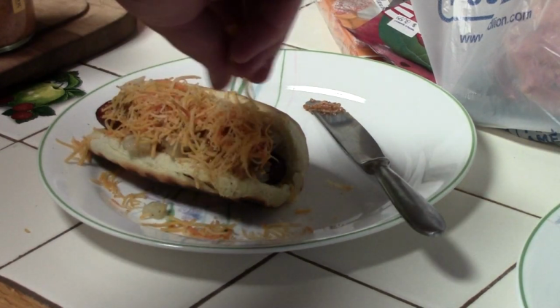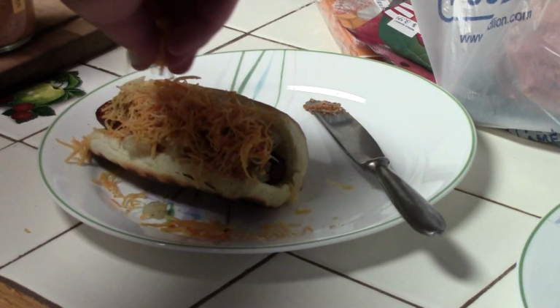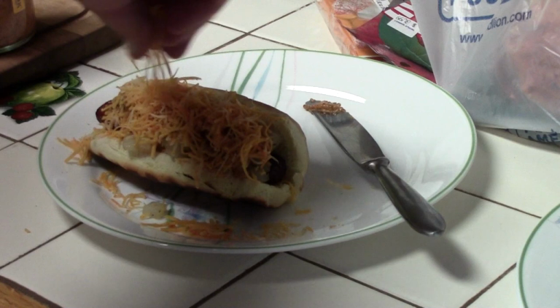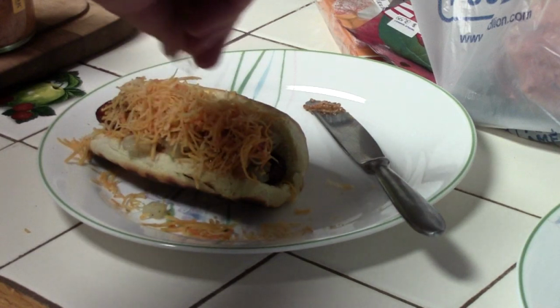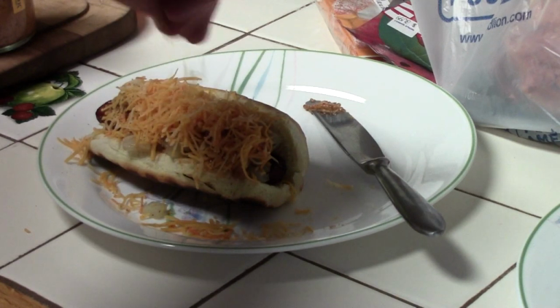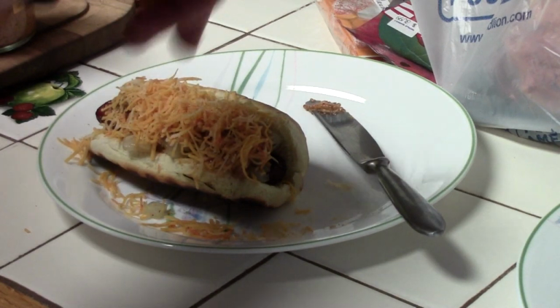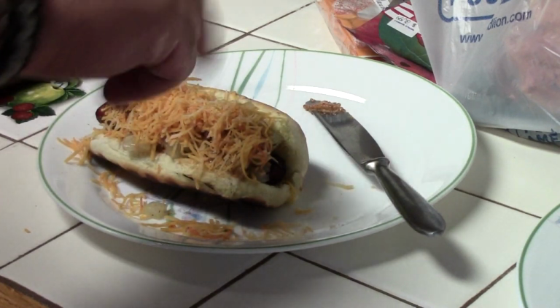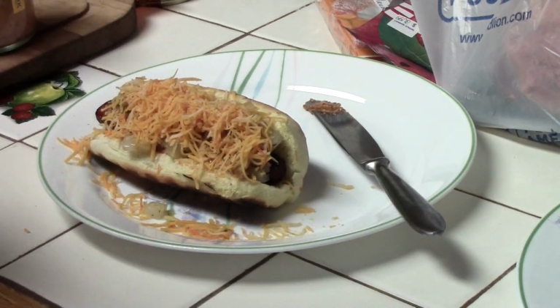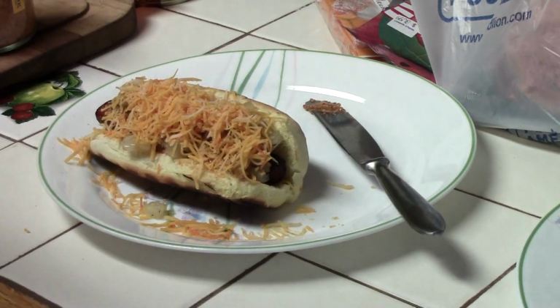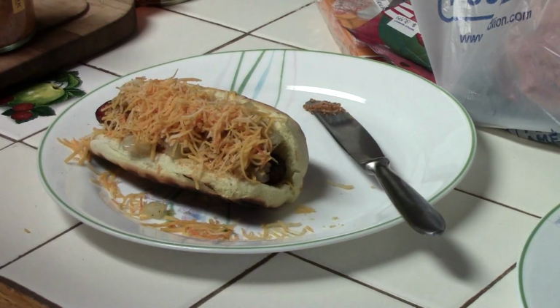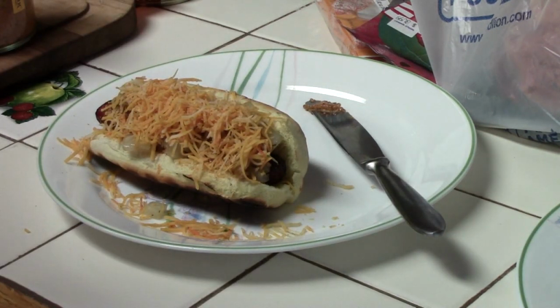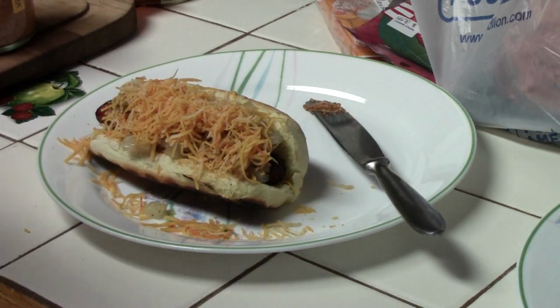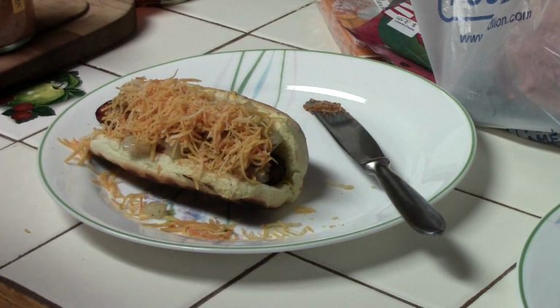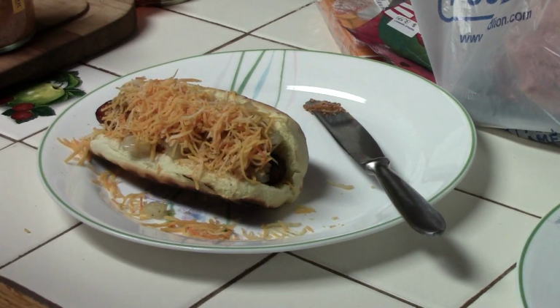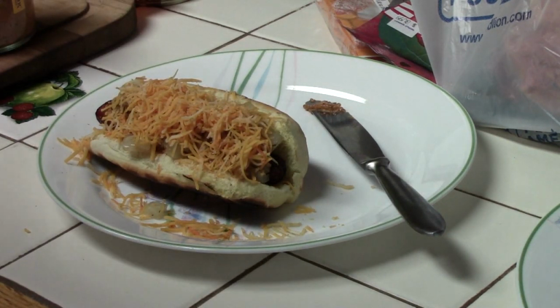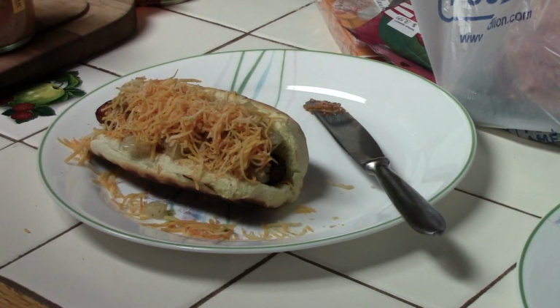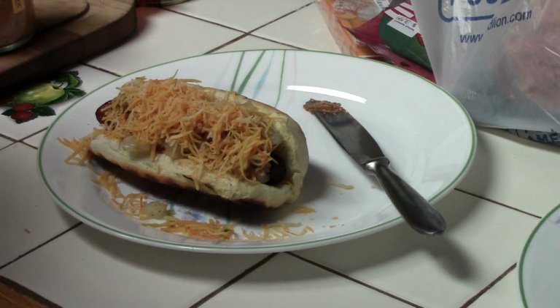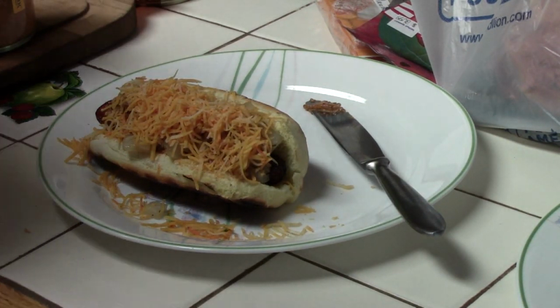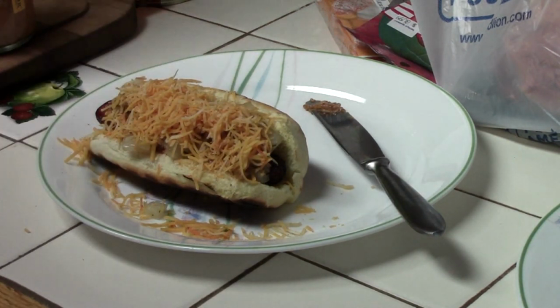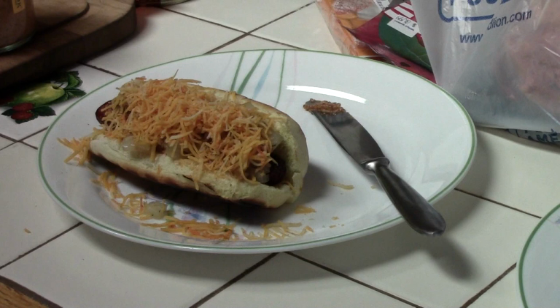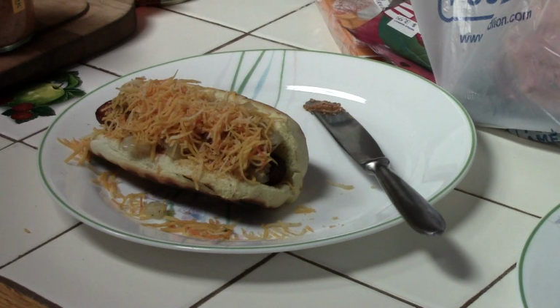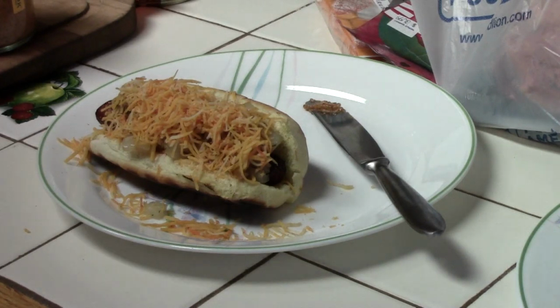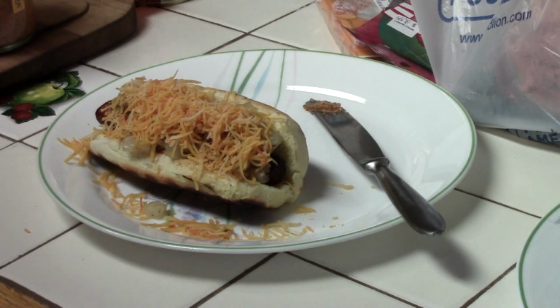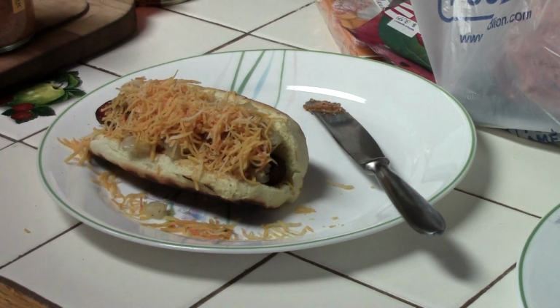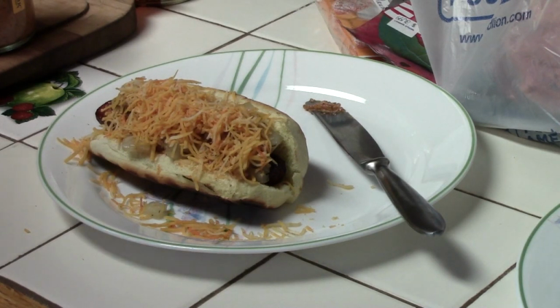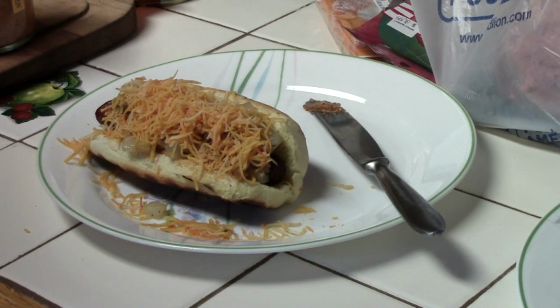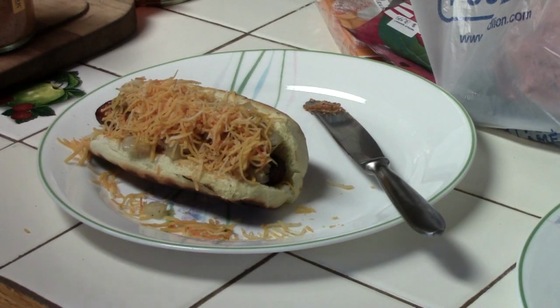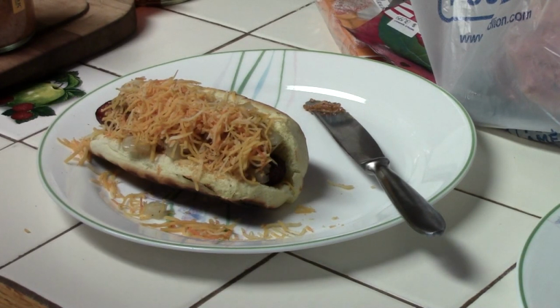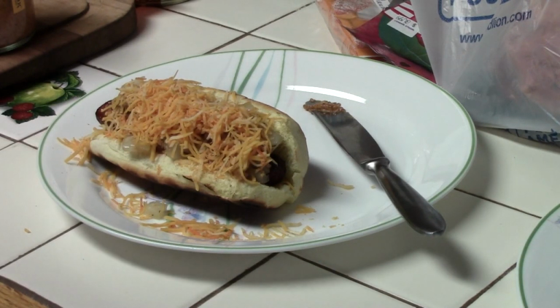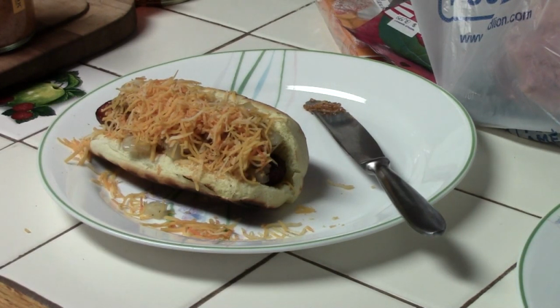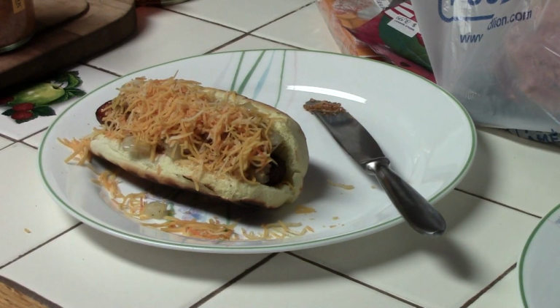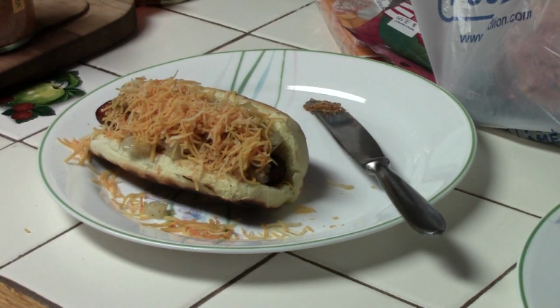So there you have it. That's how you've been doing it all wrong. We're going to make the rest of these and we're going to eat. Until next time, Man Cave Meals.